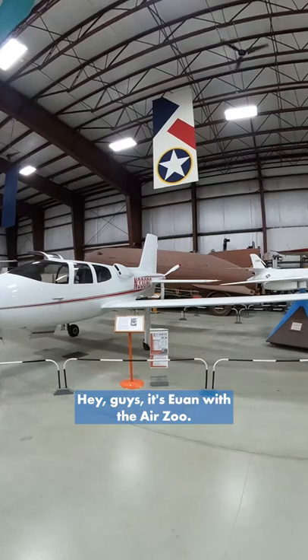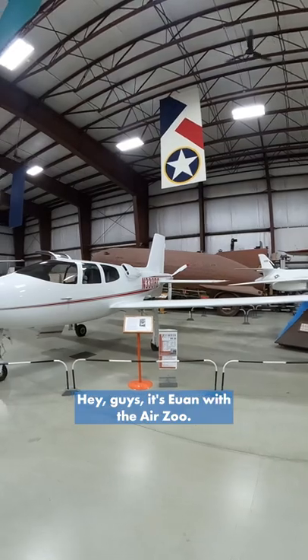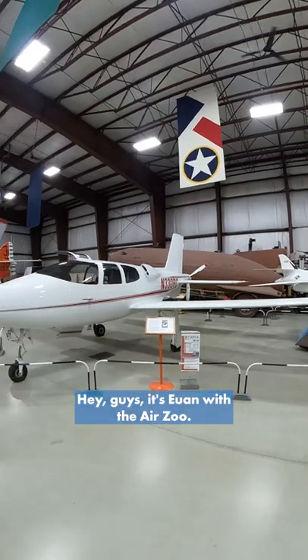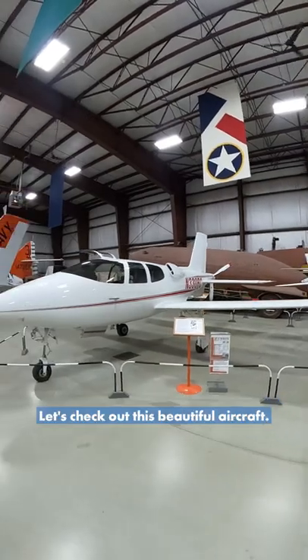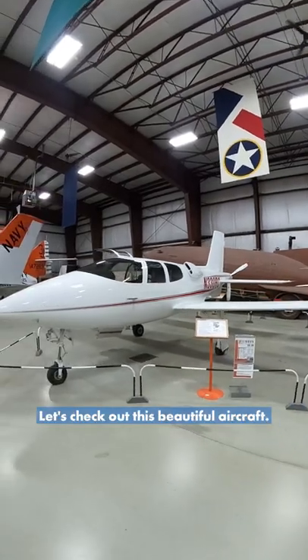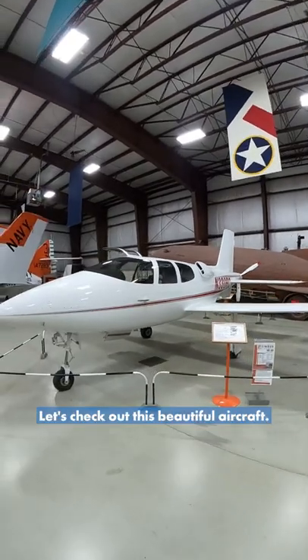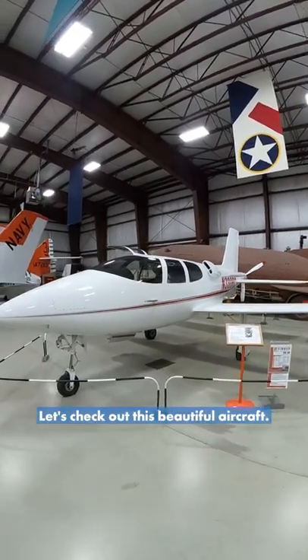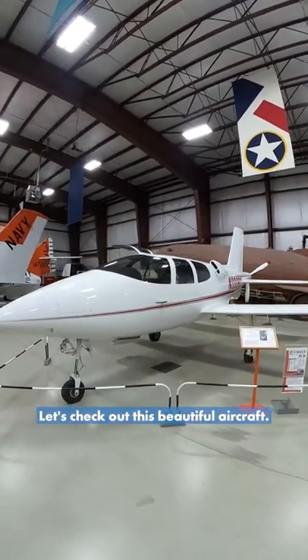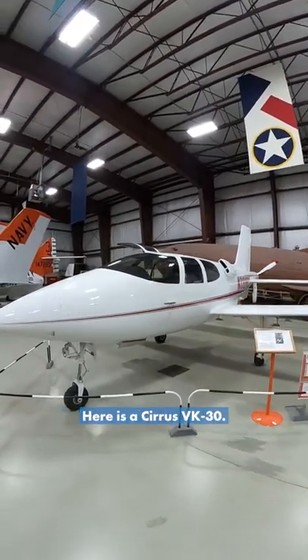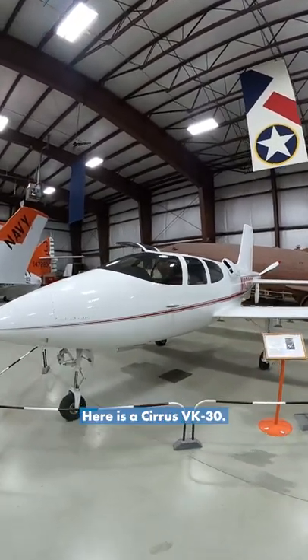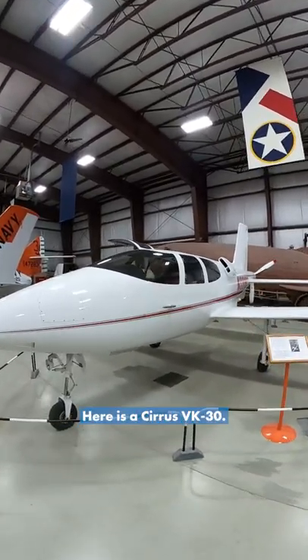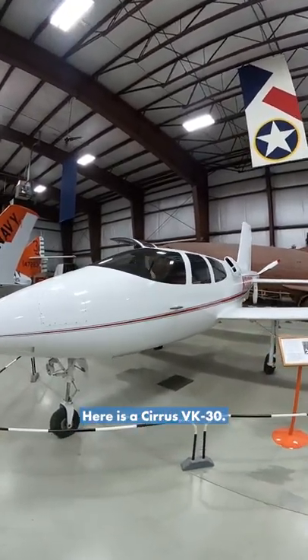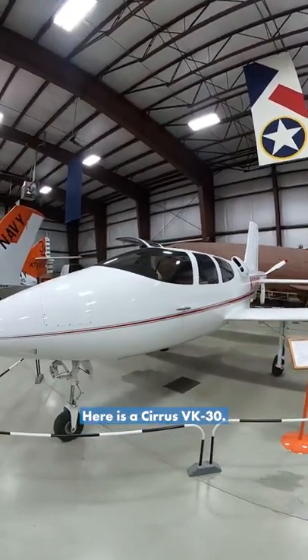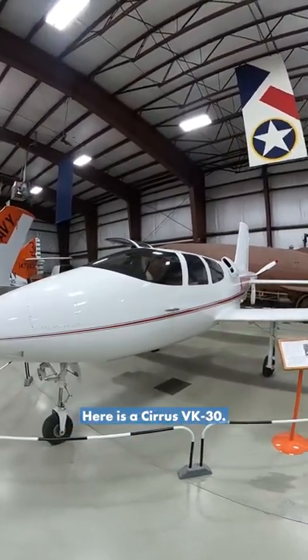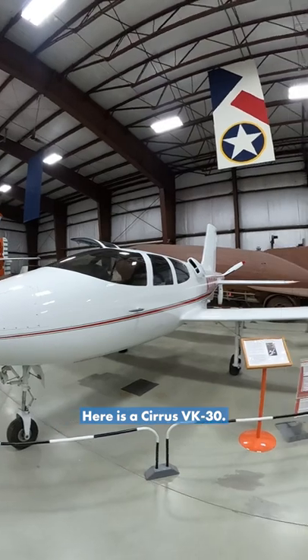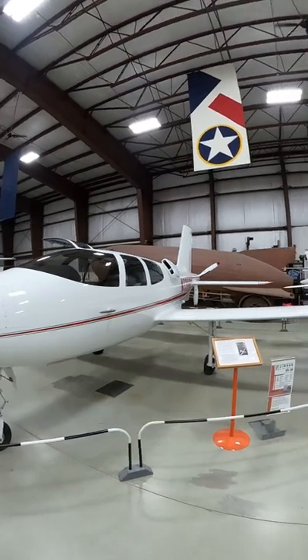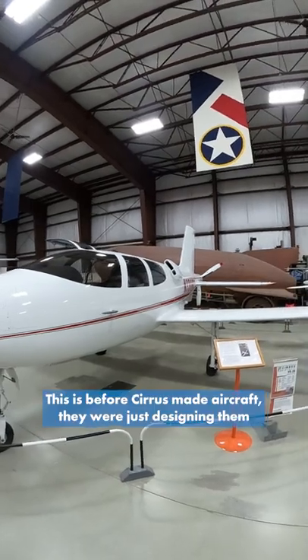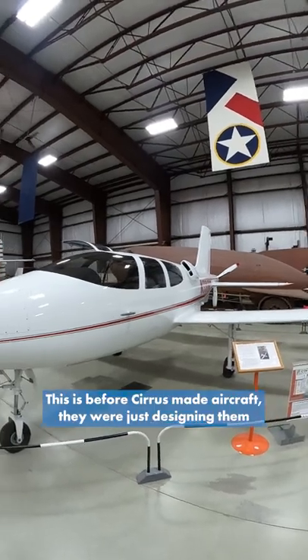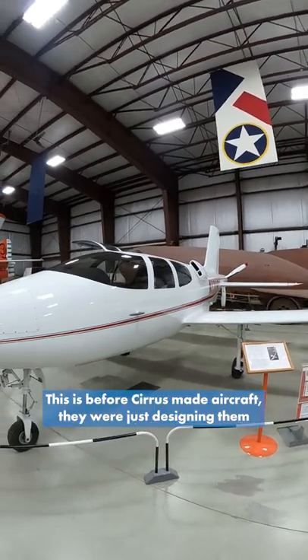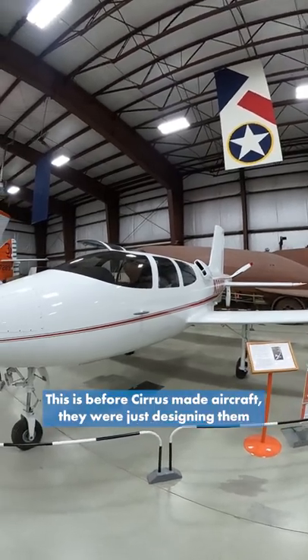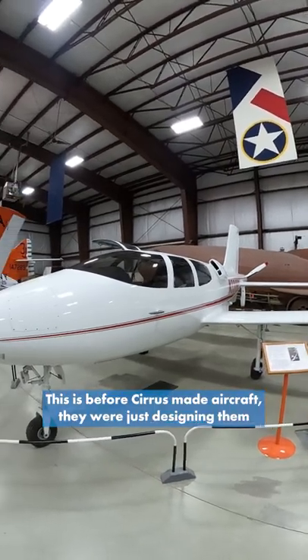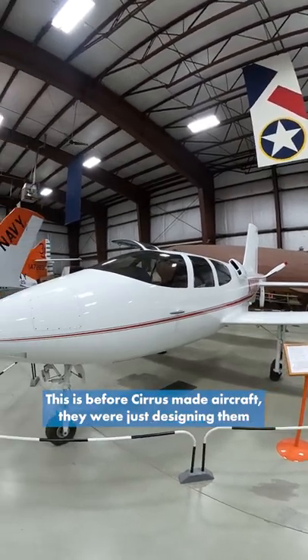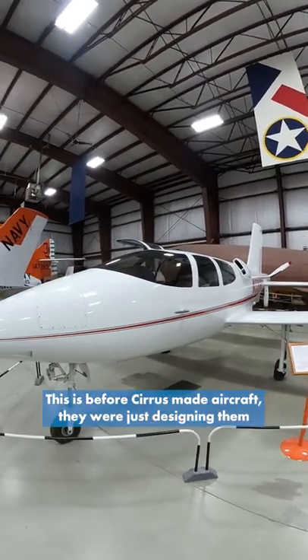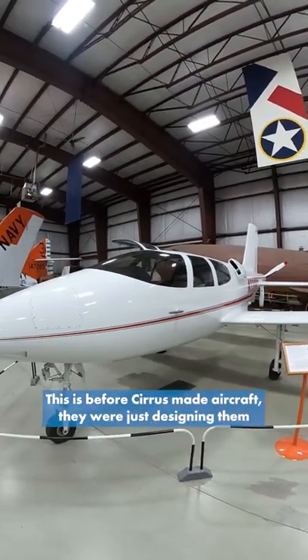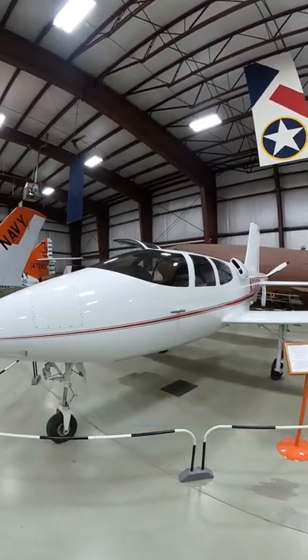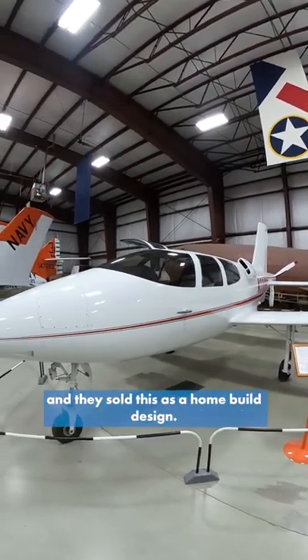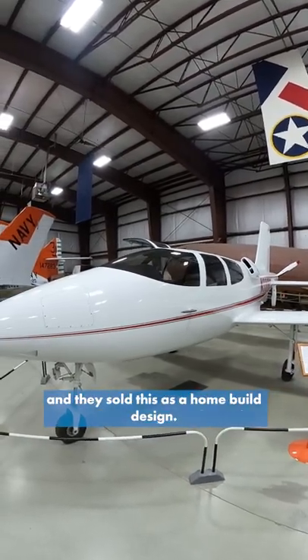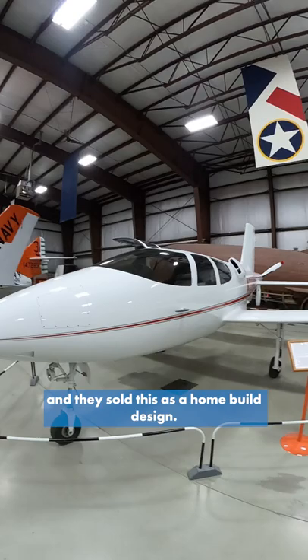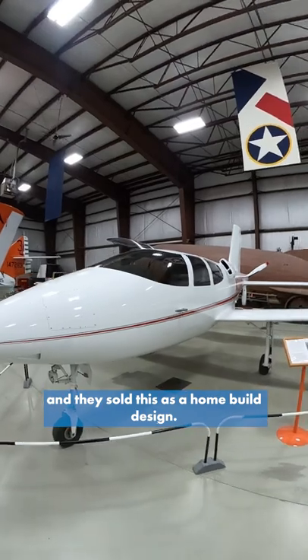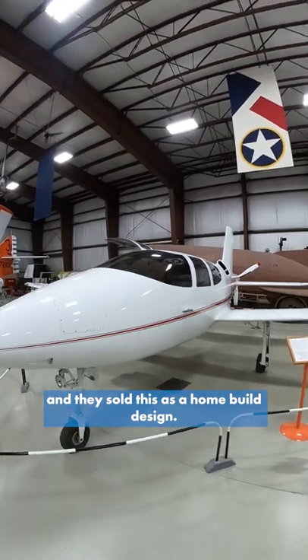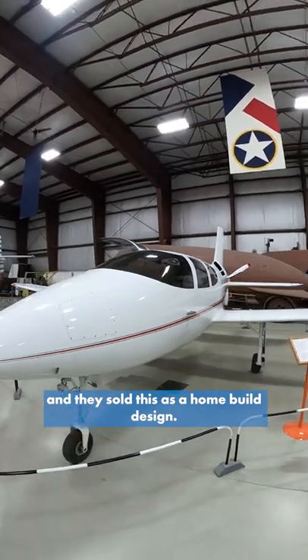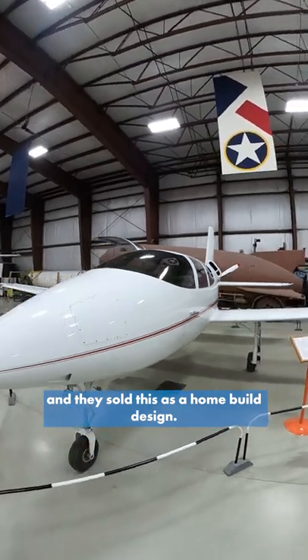Hey guys, it's you from the AirZoo. Let's check out this beautiful aircraft here. It's a Cirrus VK30. This was before Cirrus made aircraft — they were just designing them and sold this as a homebuild design.